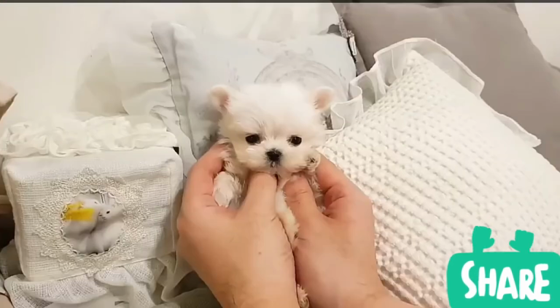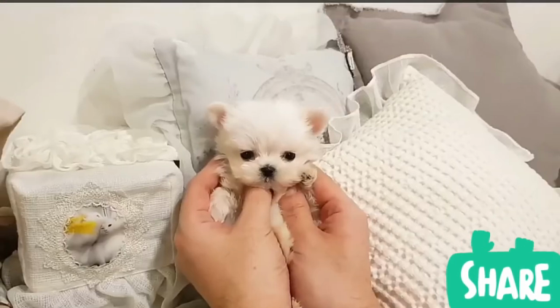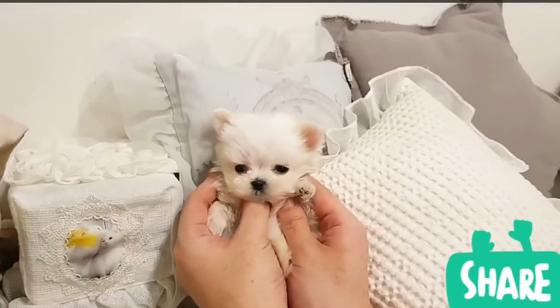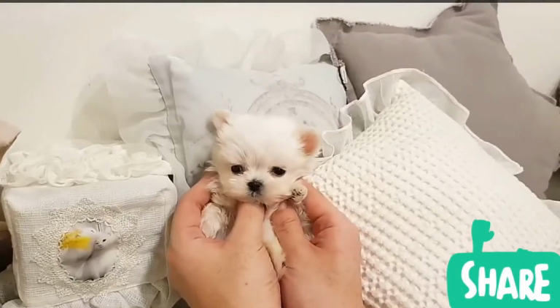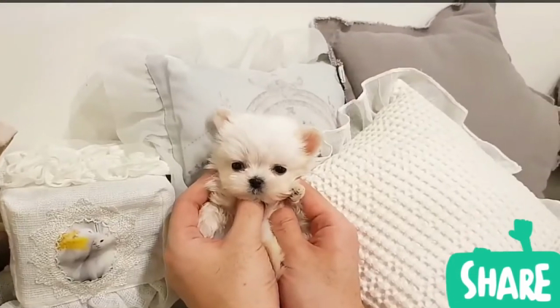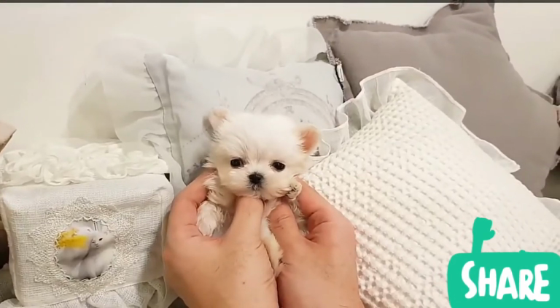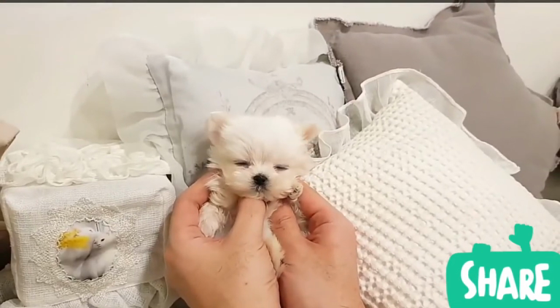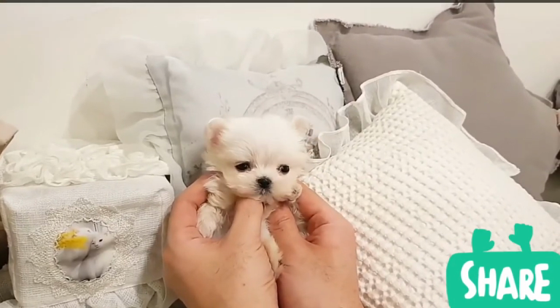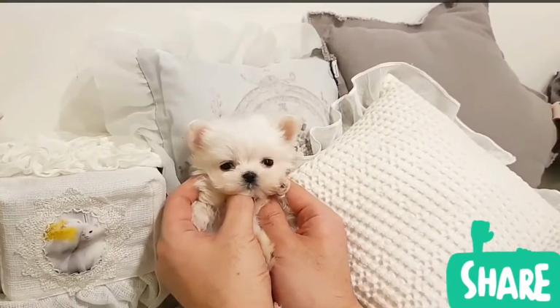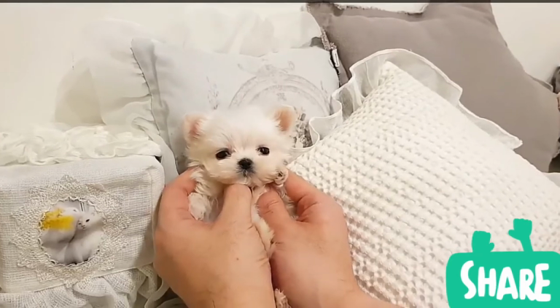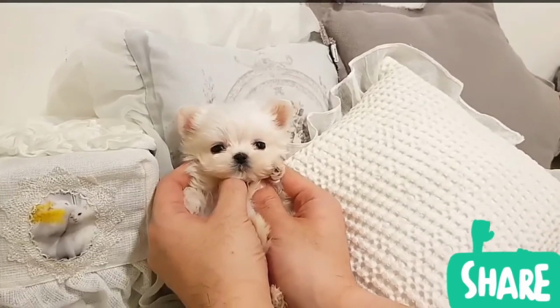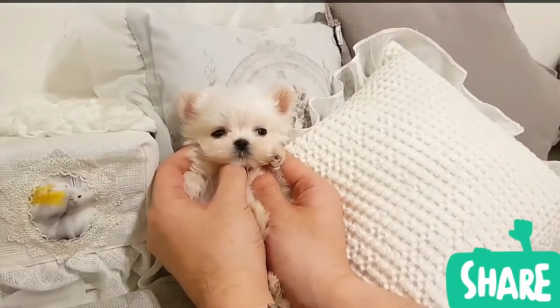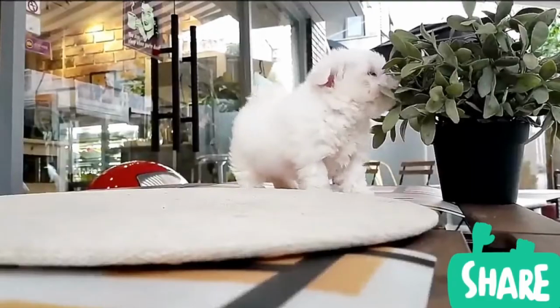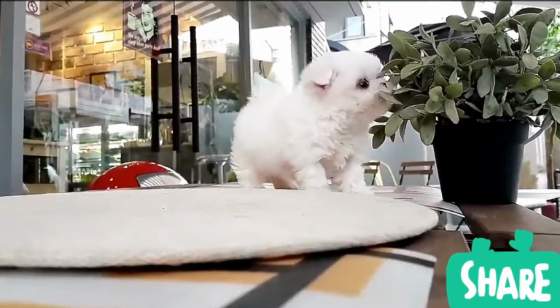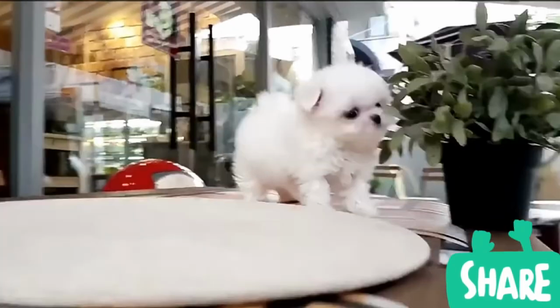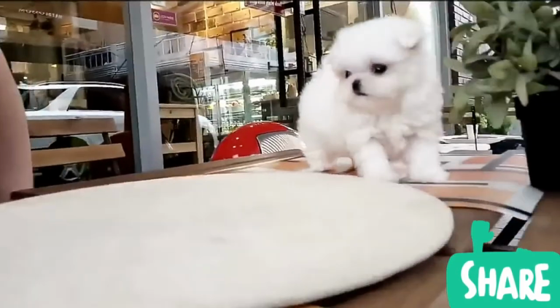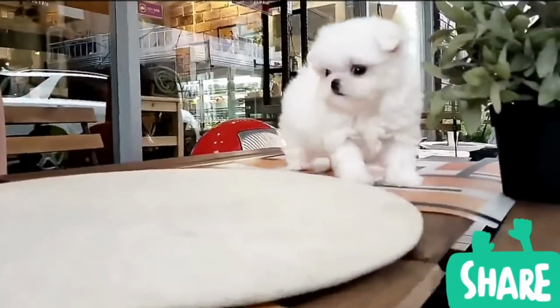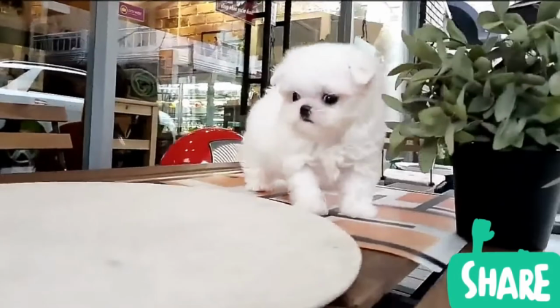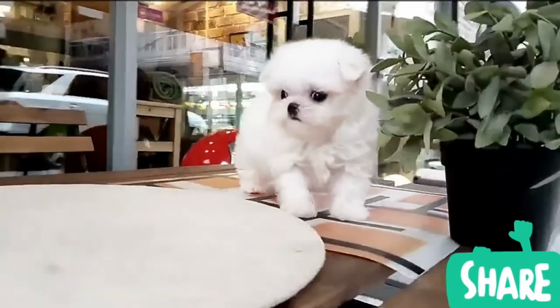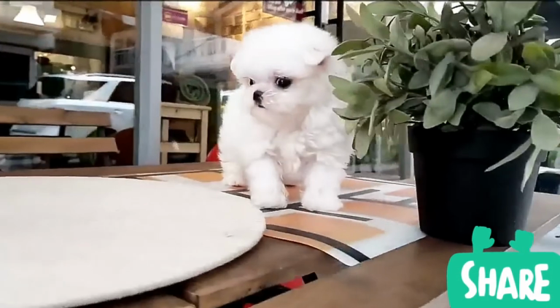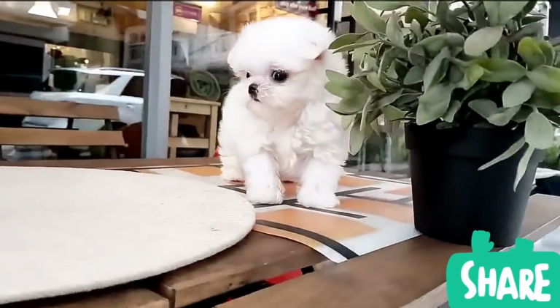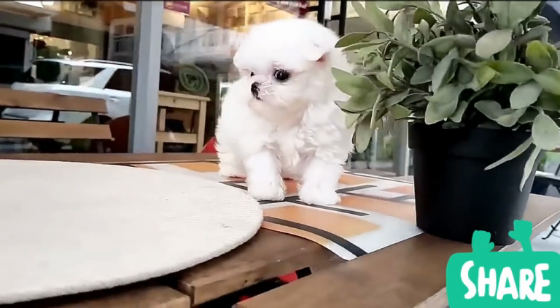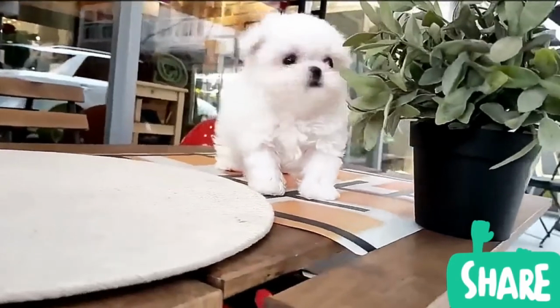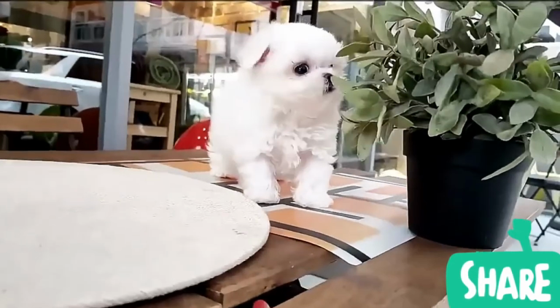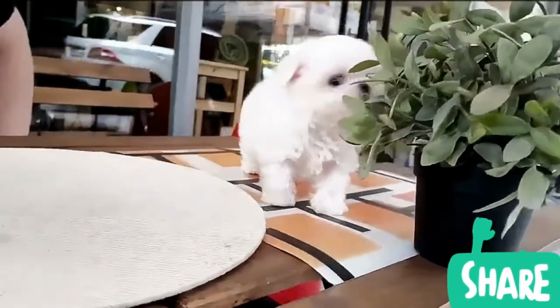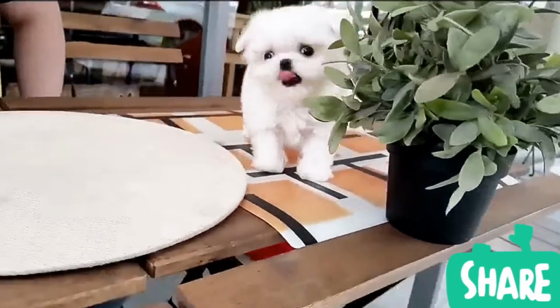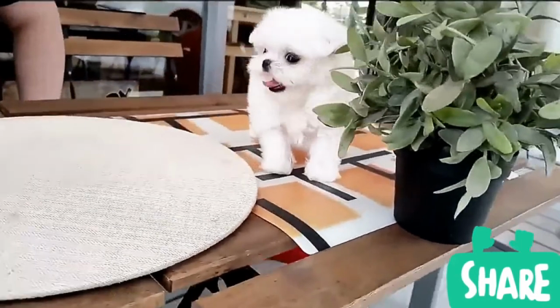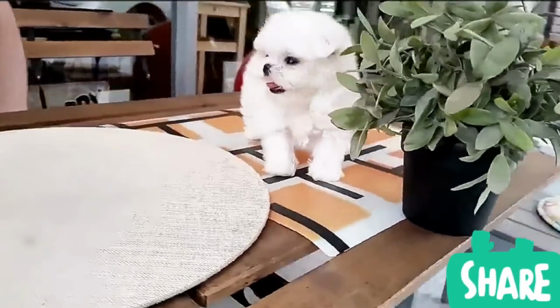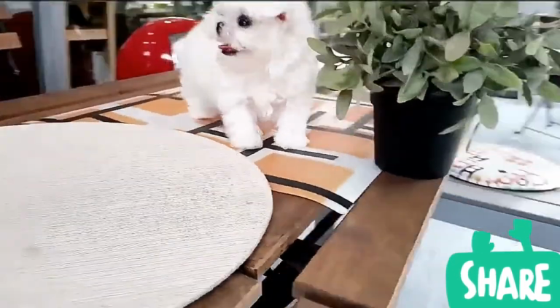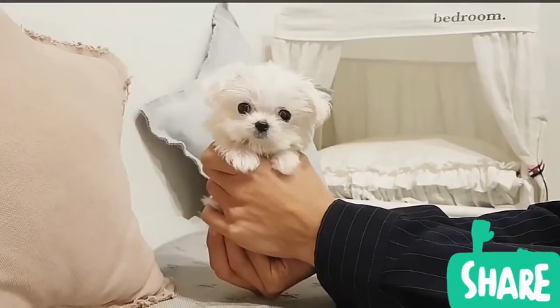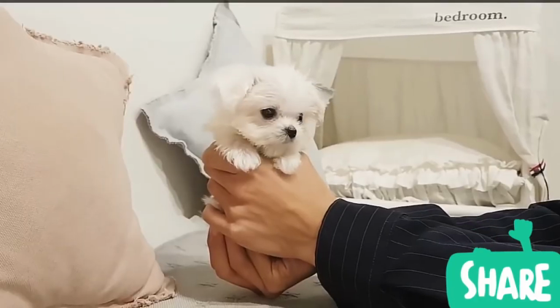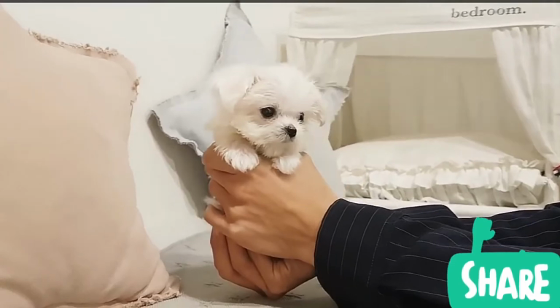This is a breed of dog in the toy group. It is thought to have originated in South-Central Europe from dogs of spitz type. It has no verified historic or scientific connection to the island of Malta.